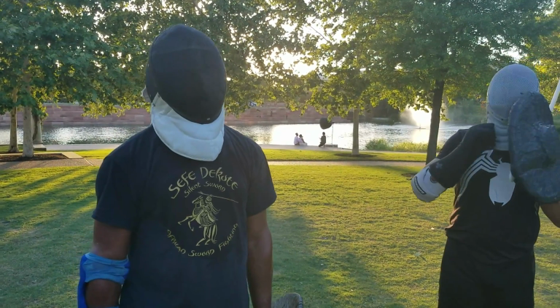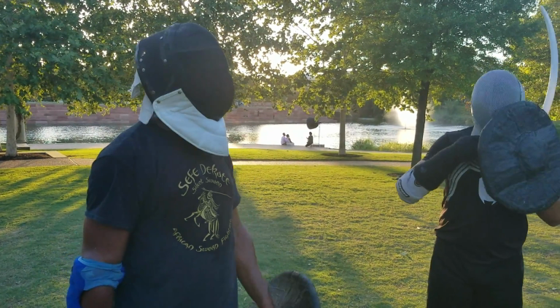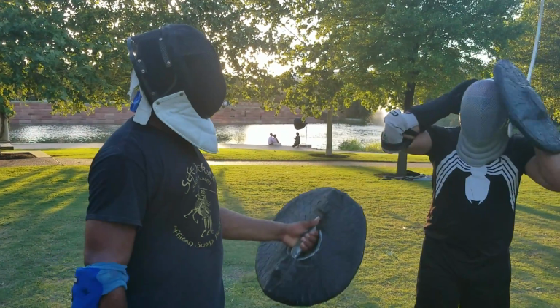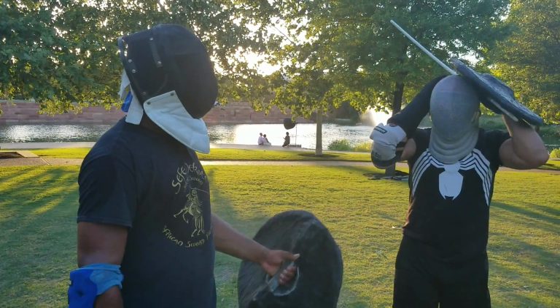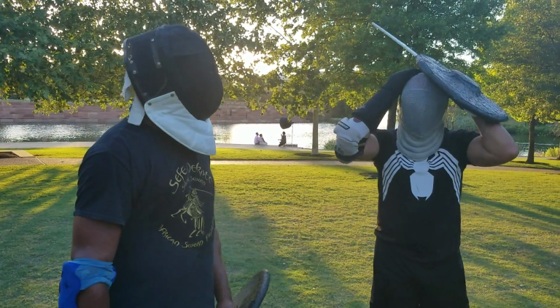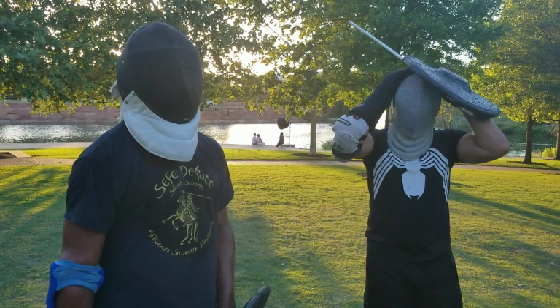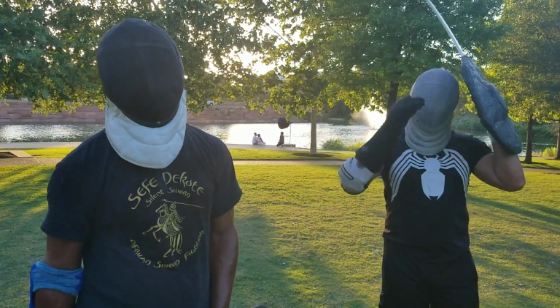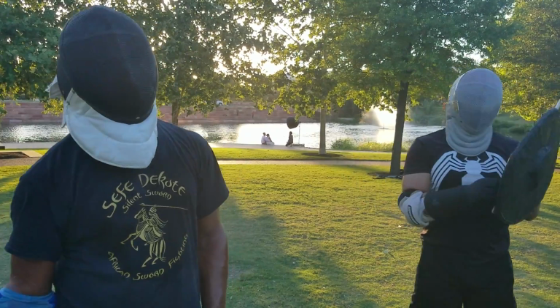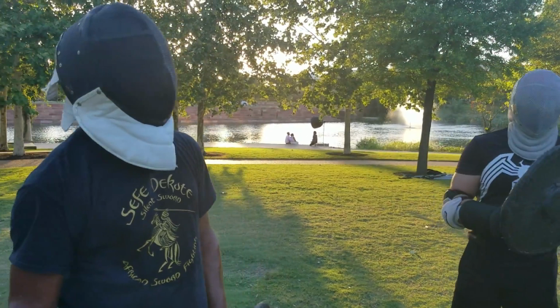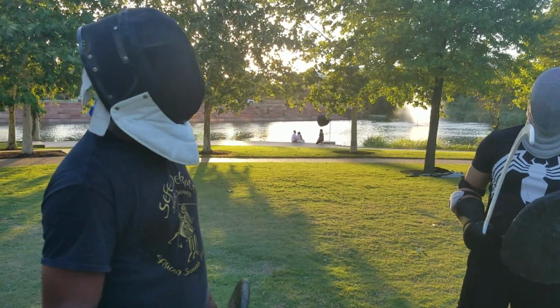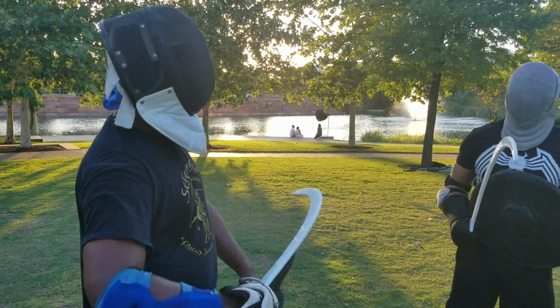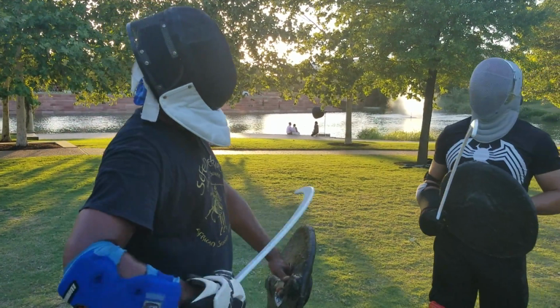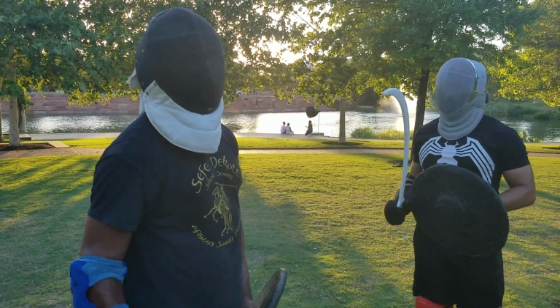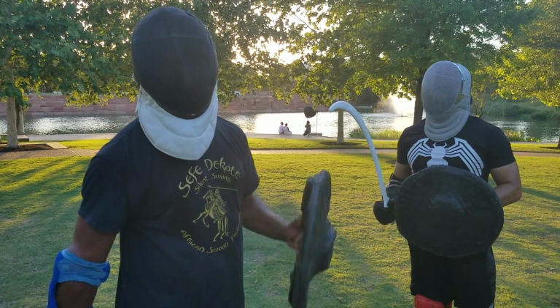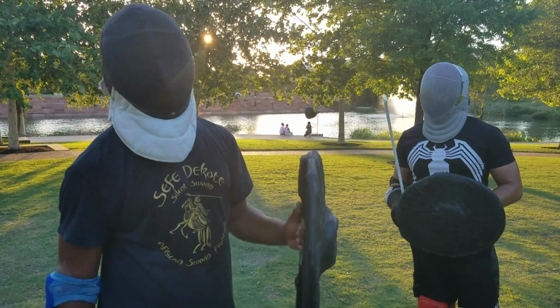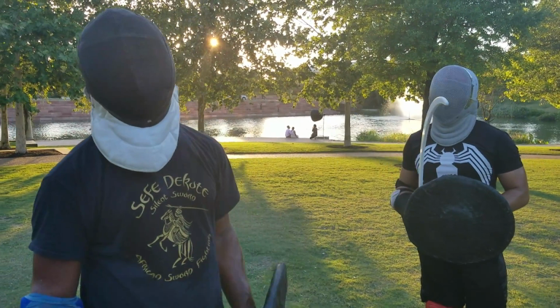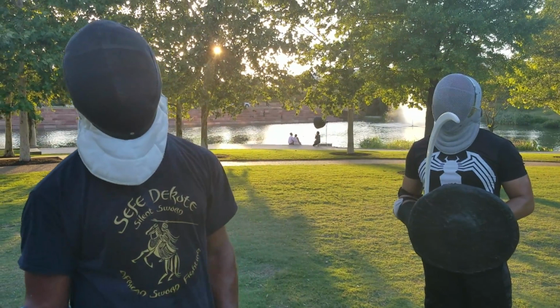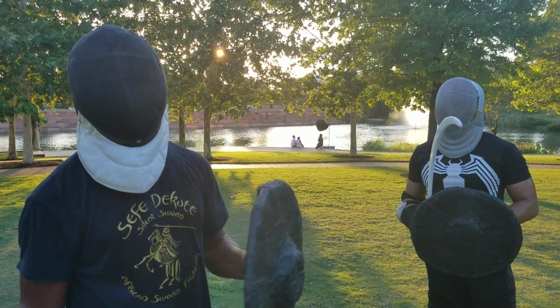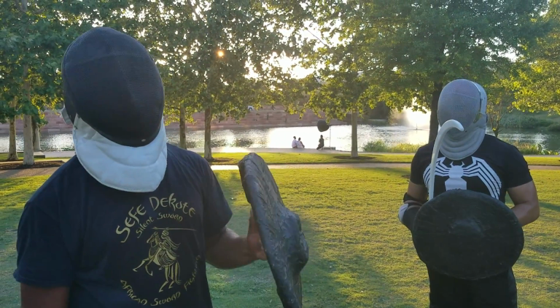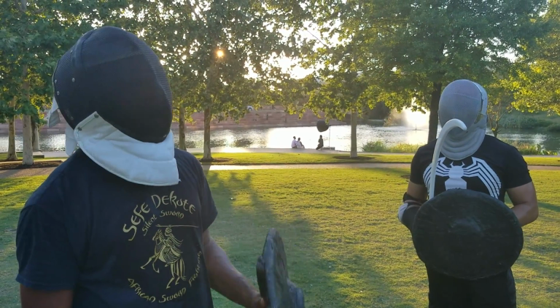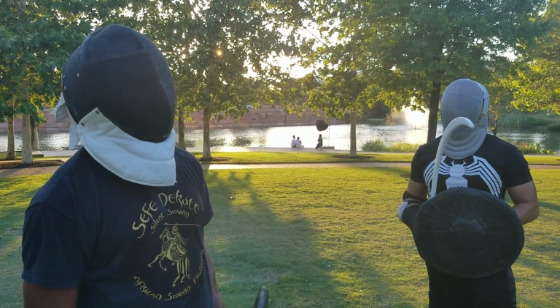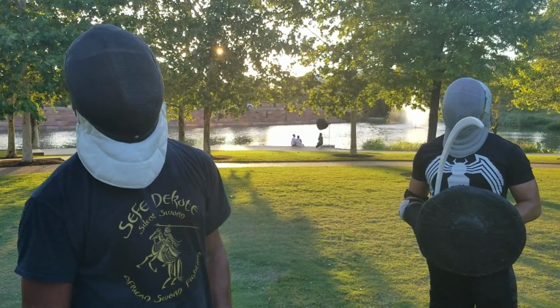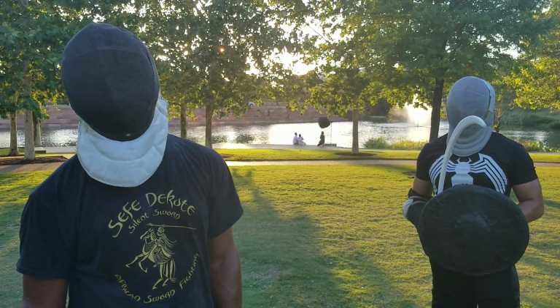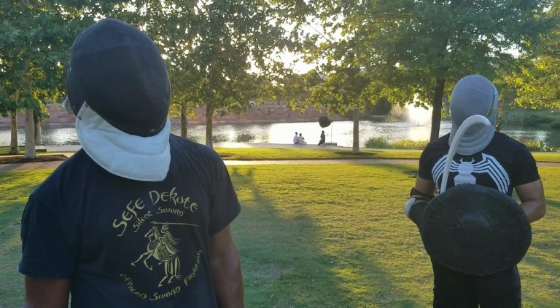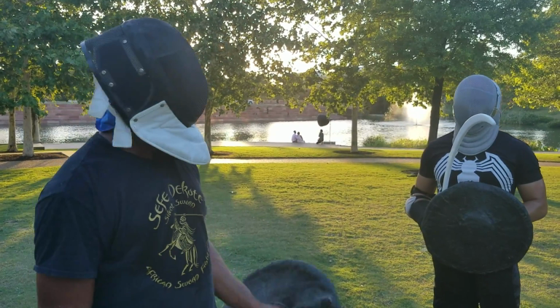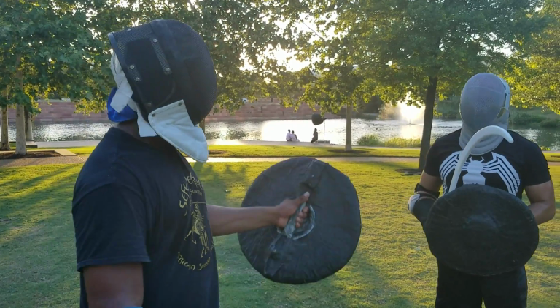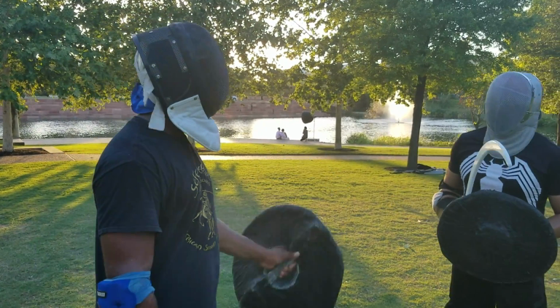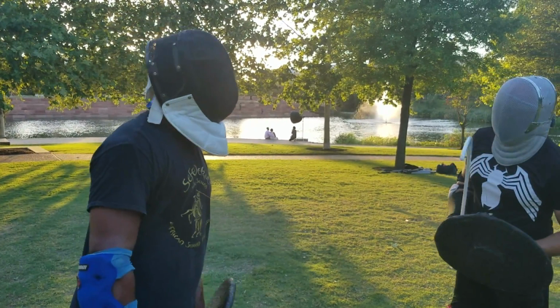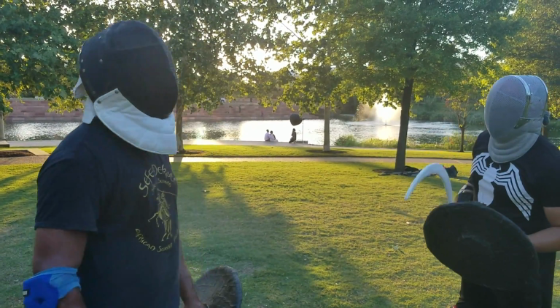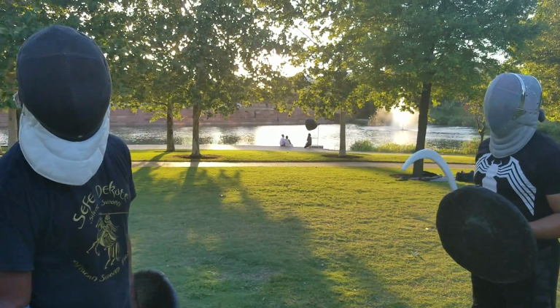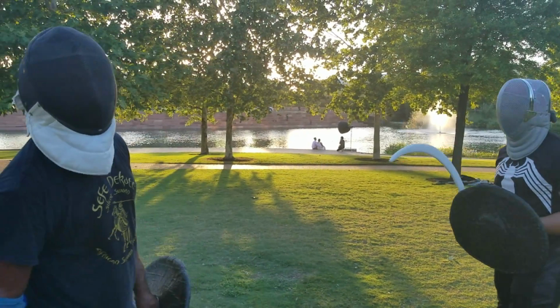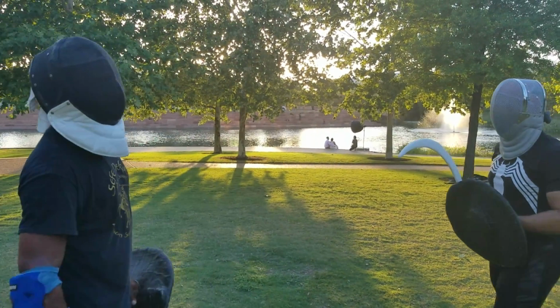I'm going to ask my training partner that each time the Shotel sneaks around the shield, he kind of raises up to let us know just how often it gets around the shield. Alright, so we're going to go ahead and get started.